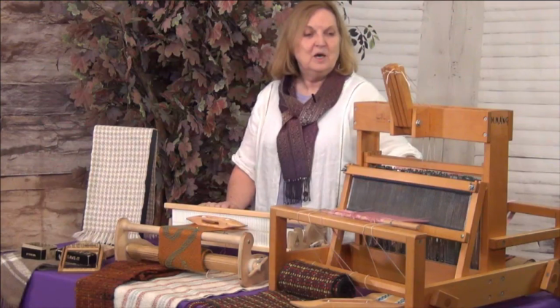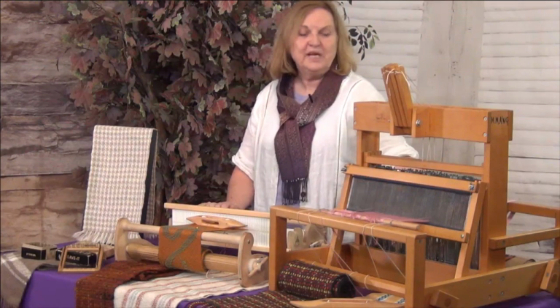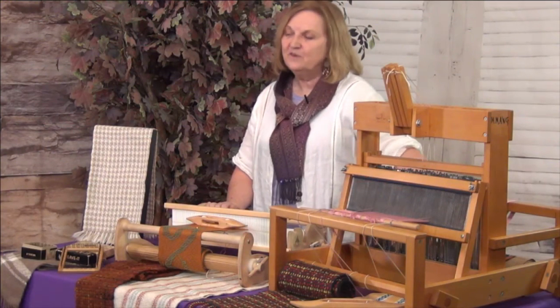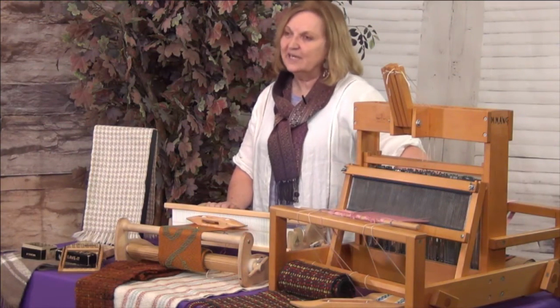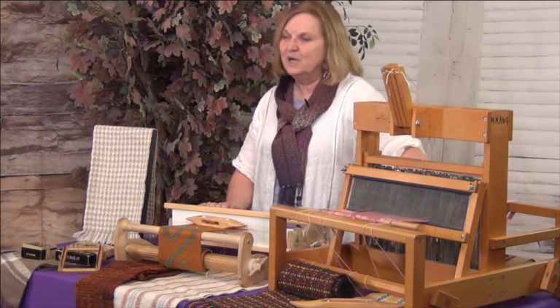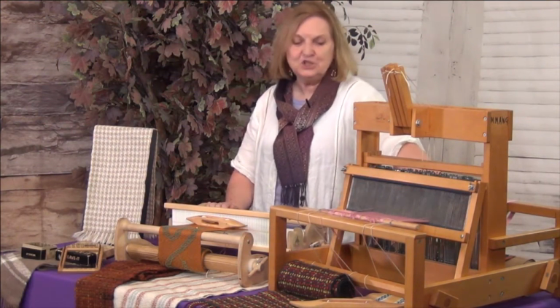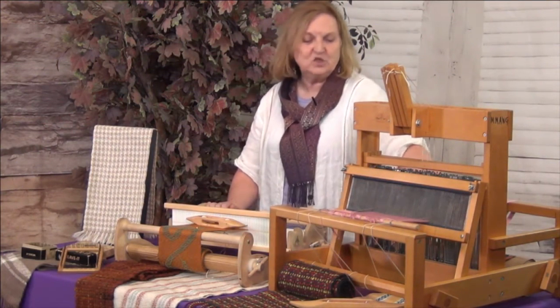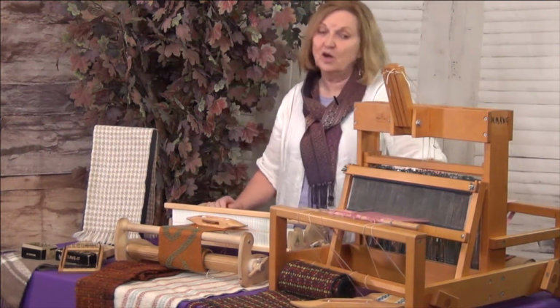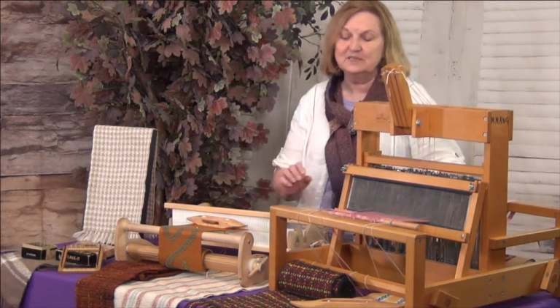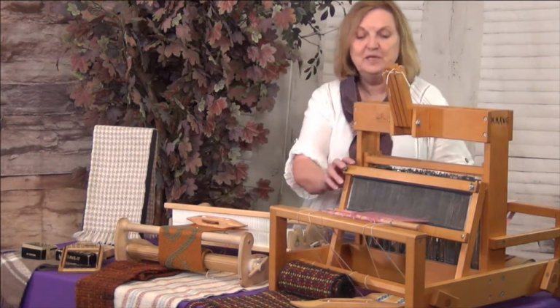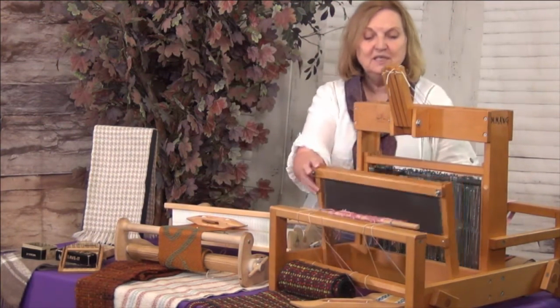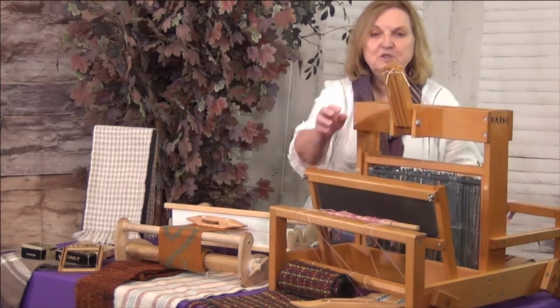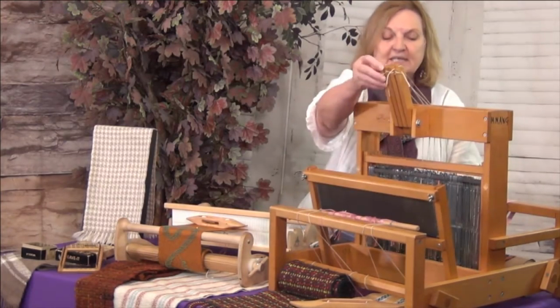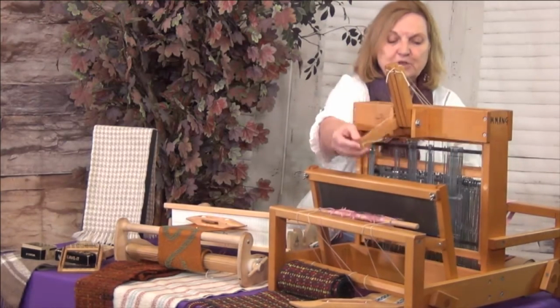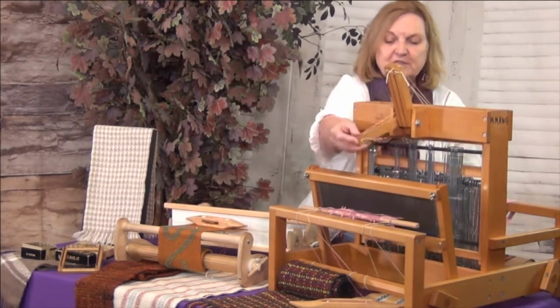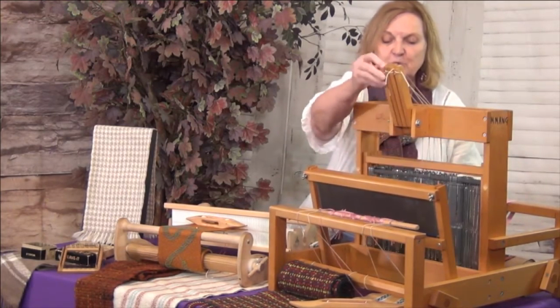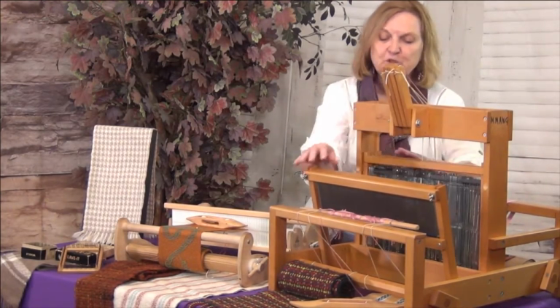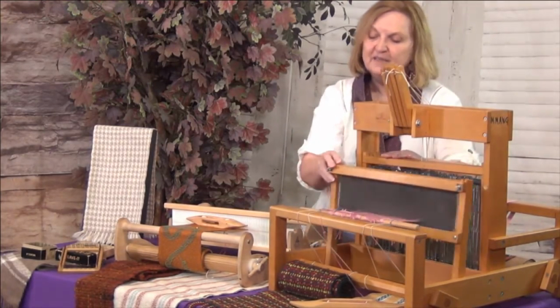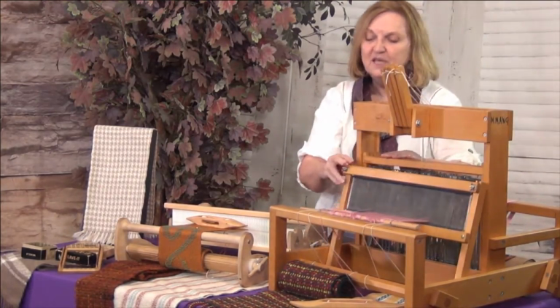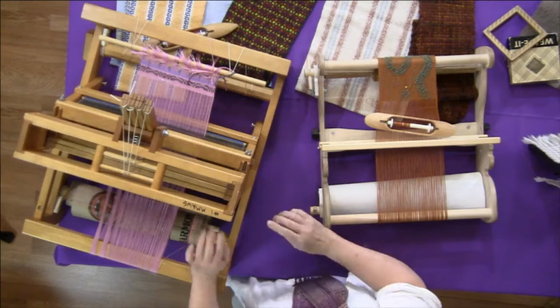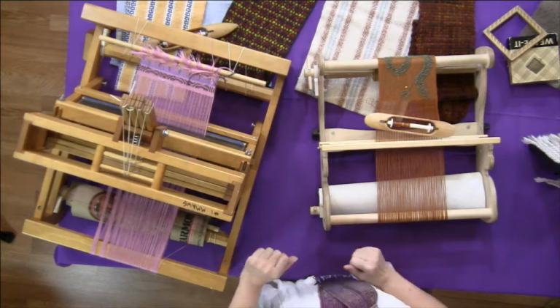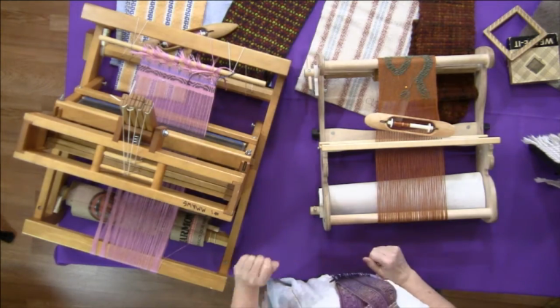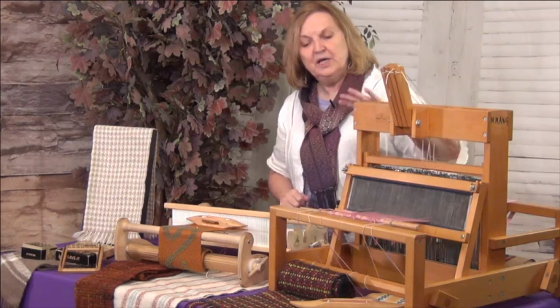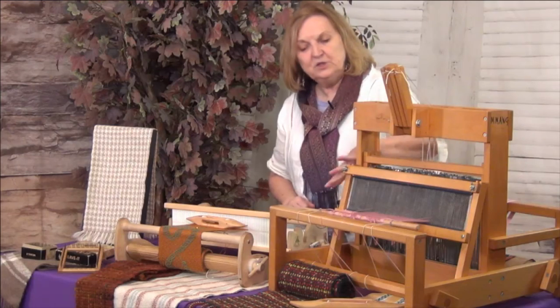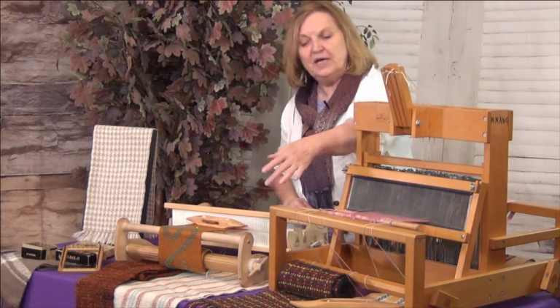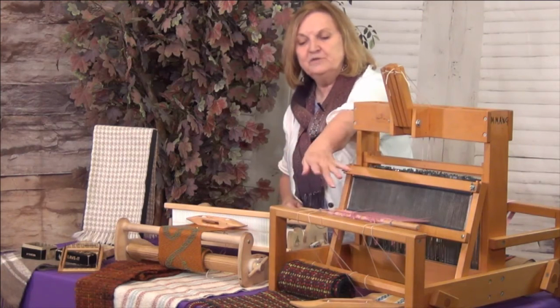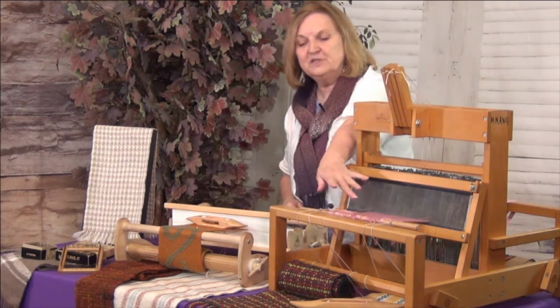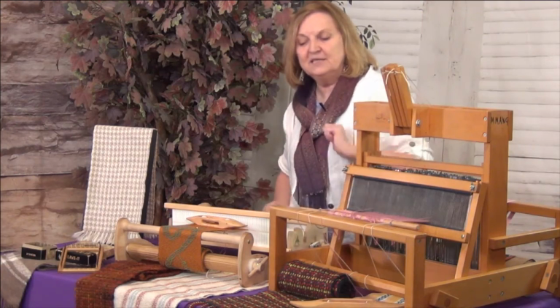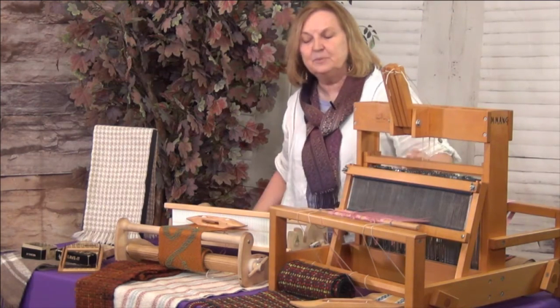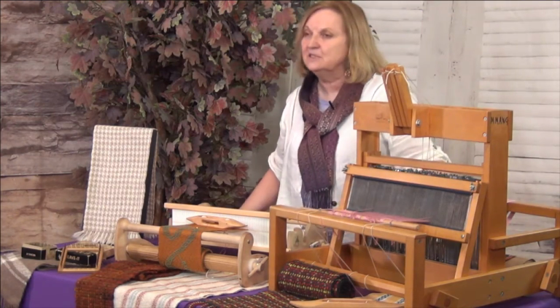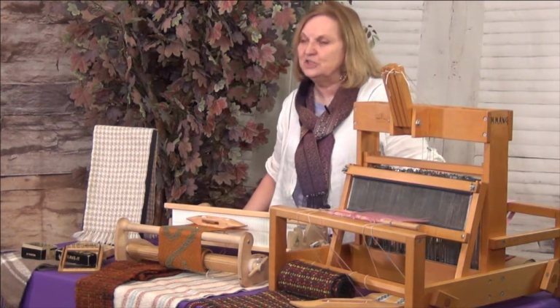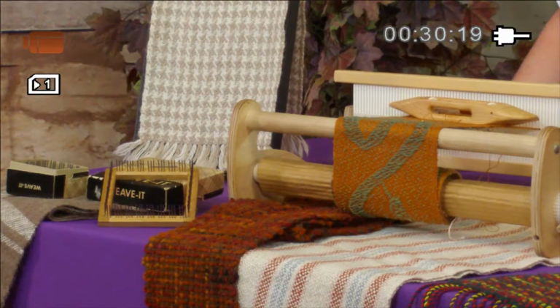But I always fall back on my shaft or harness loom. This loom has four different movable shafts that allow you to do a number of different designs, like the pieces that you see in front.